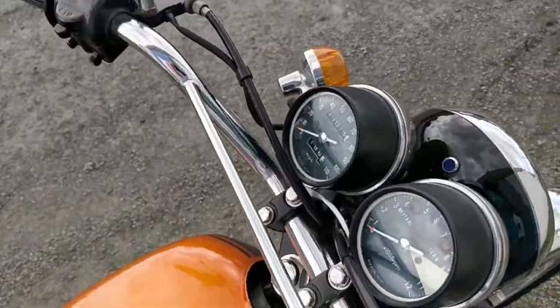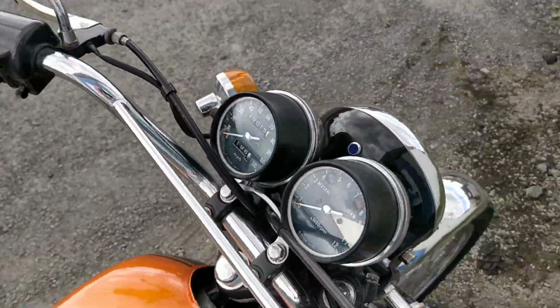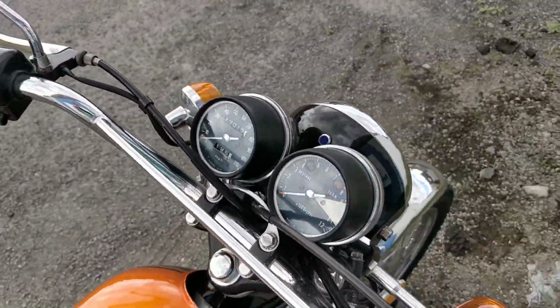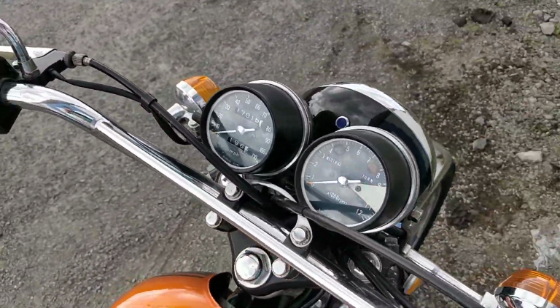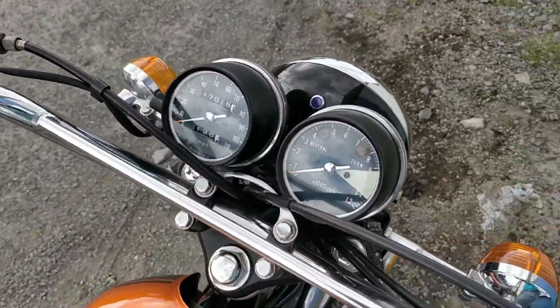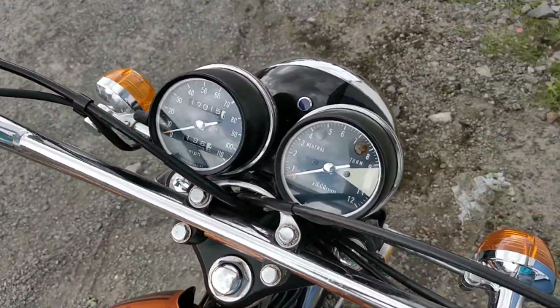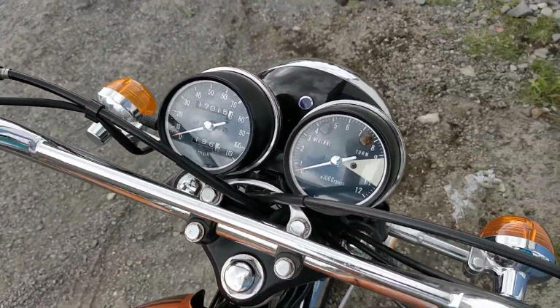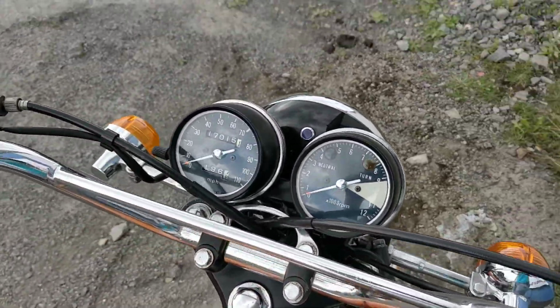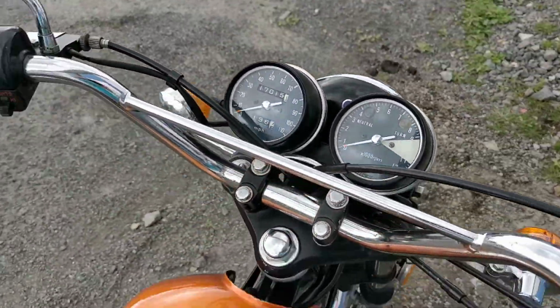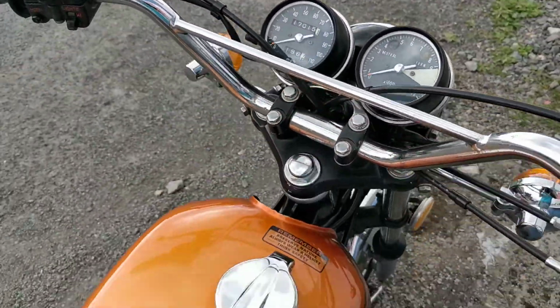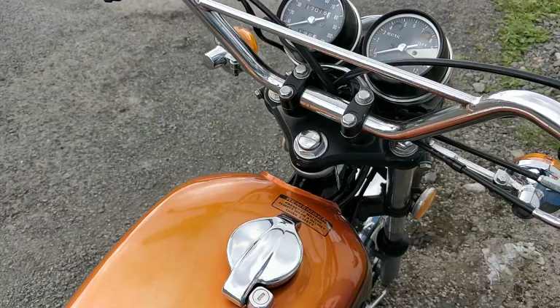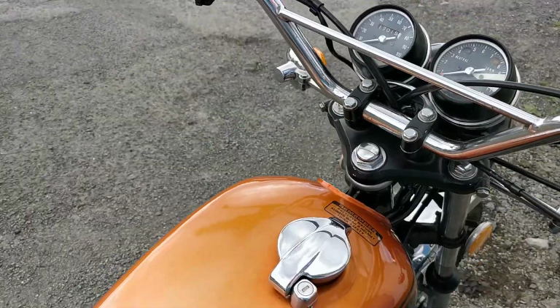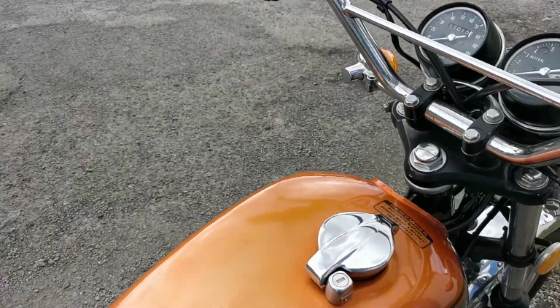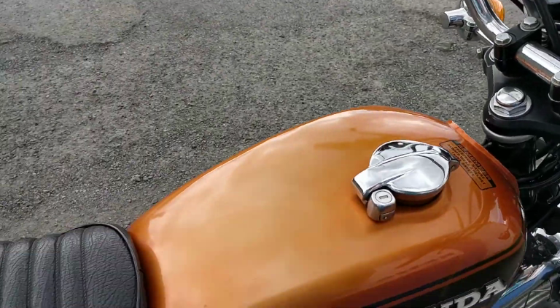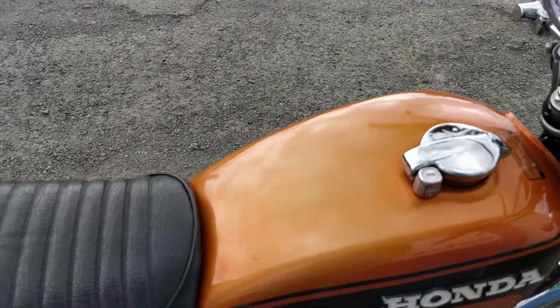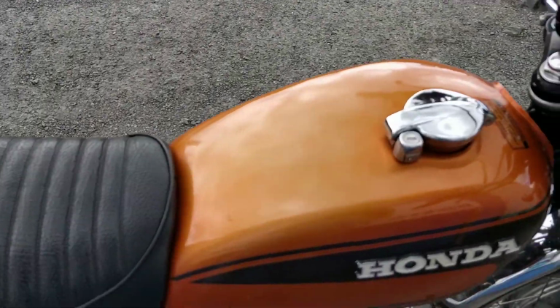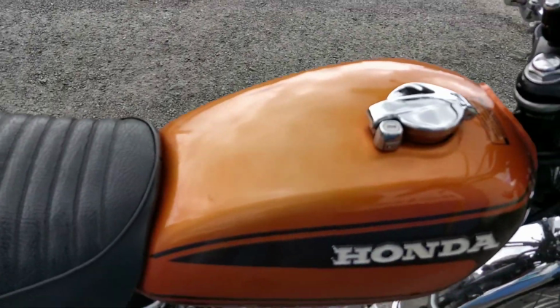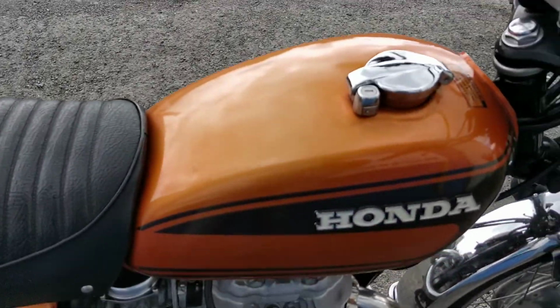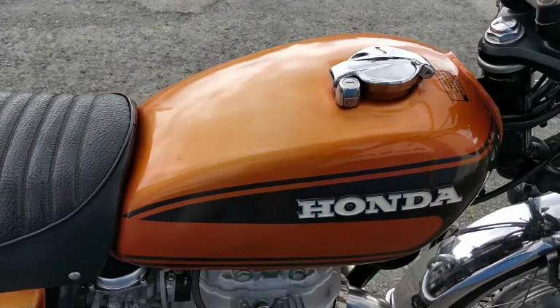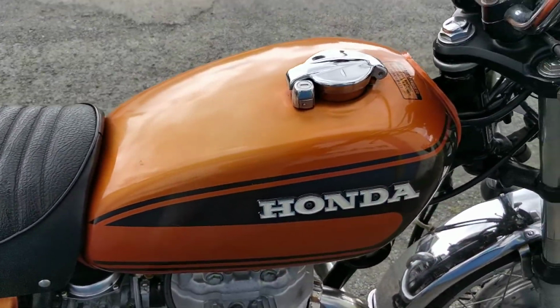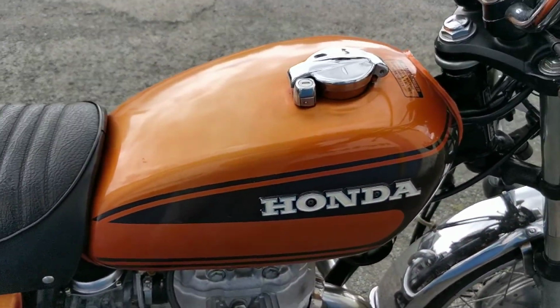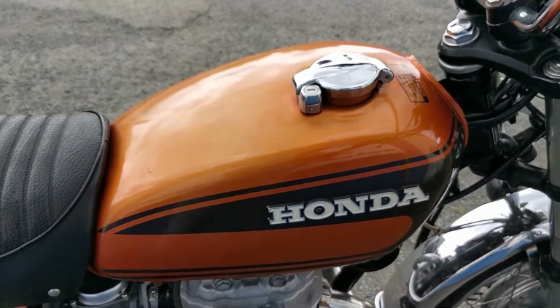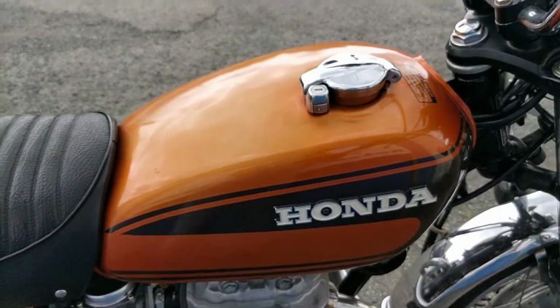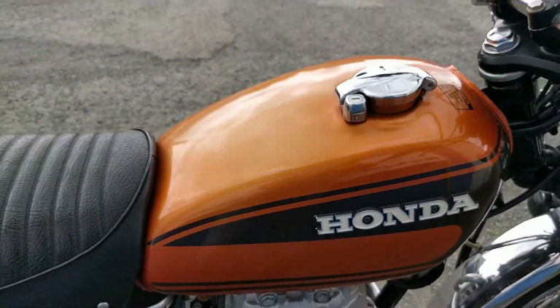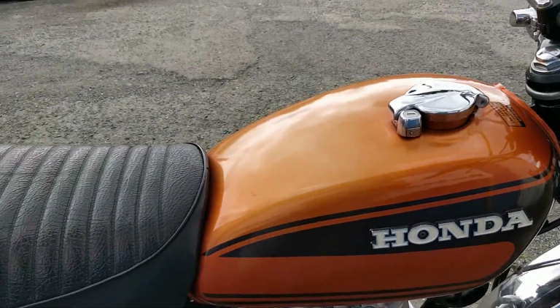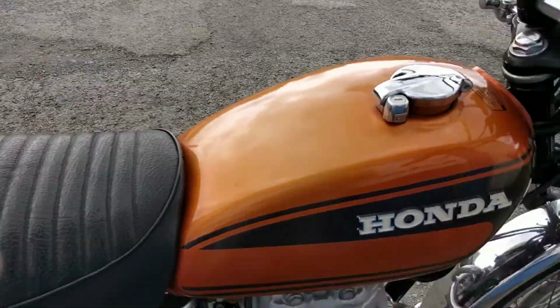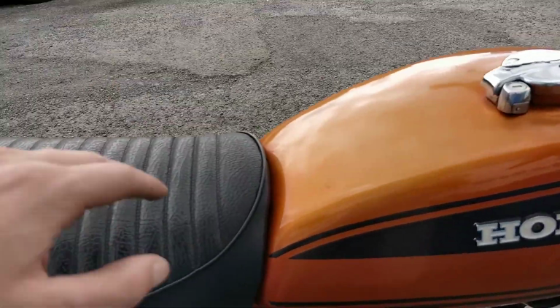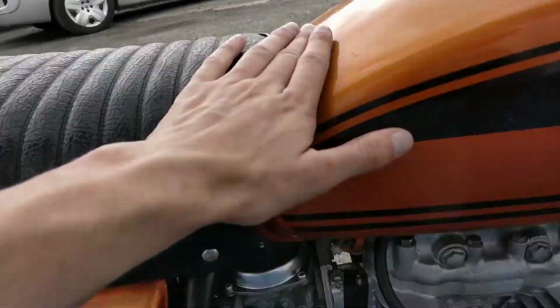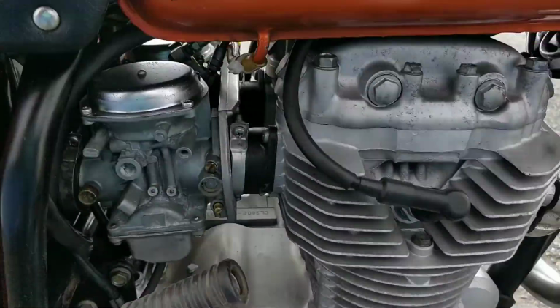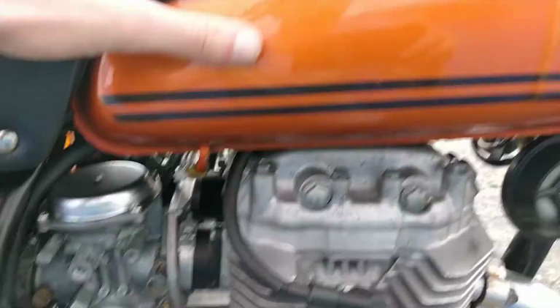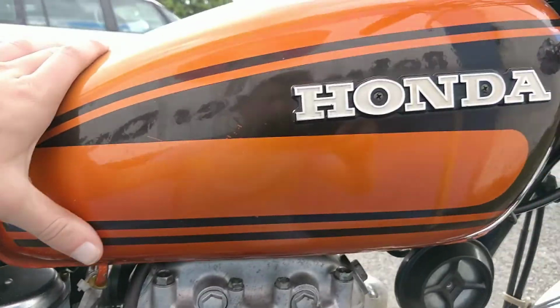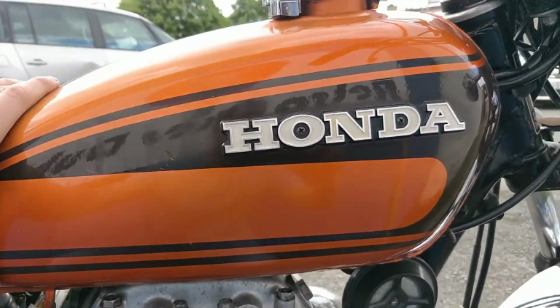Only 17,000 miles on the clock. Tank is in absolutely beautiful condition — no marks or anything to make note of here.